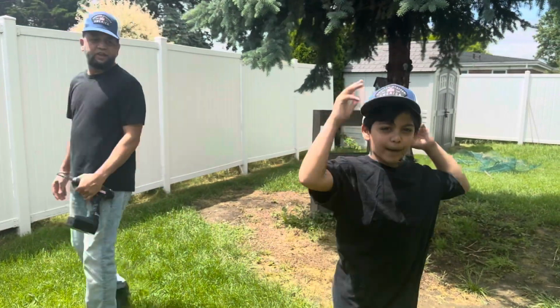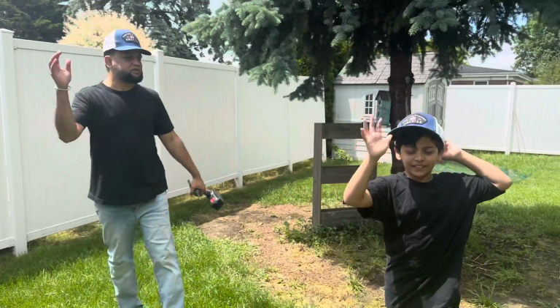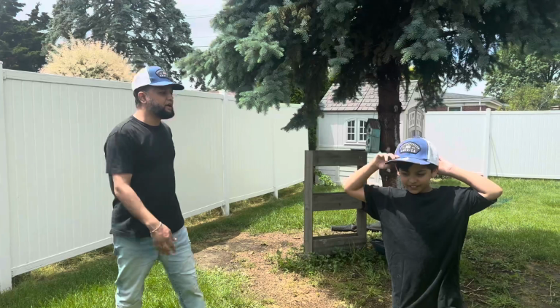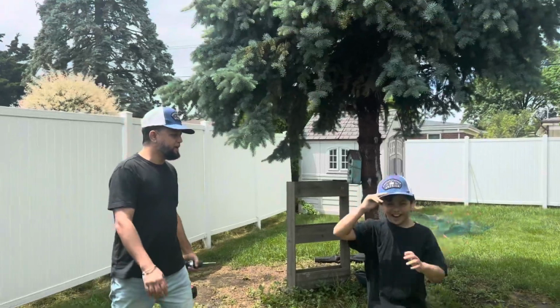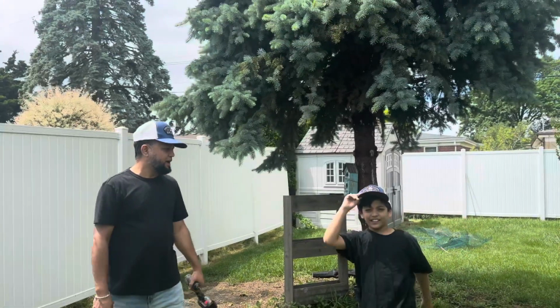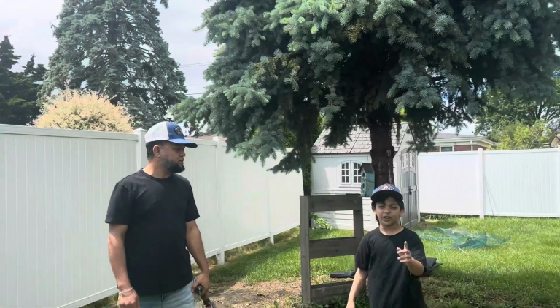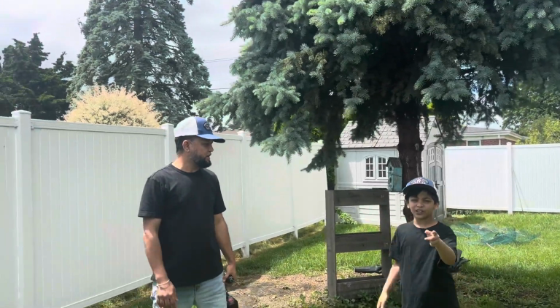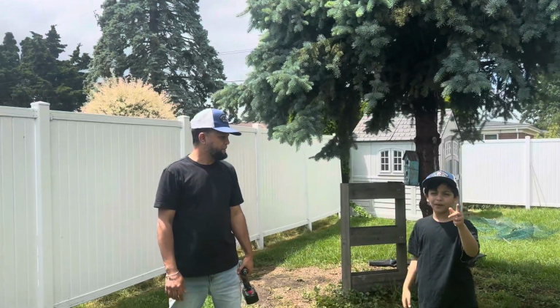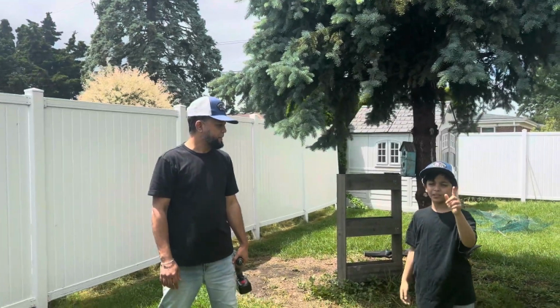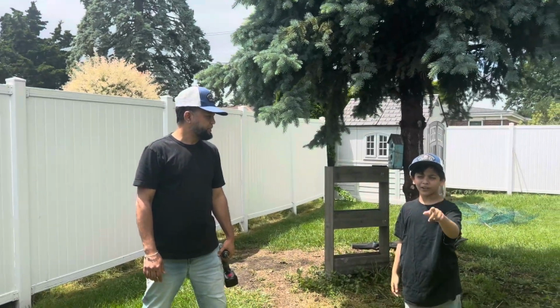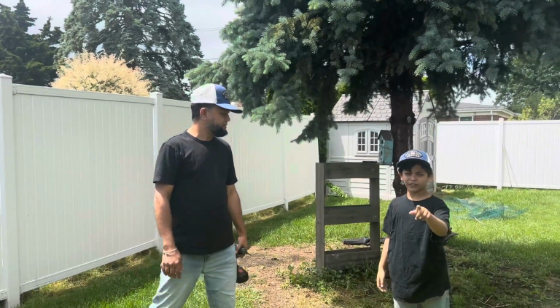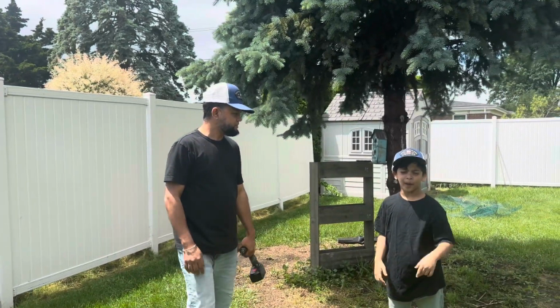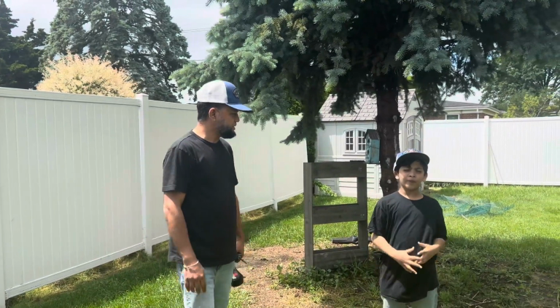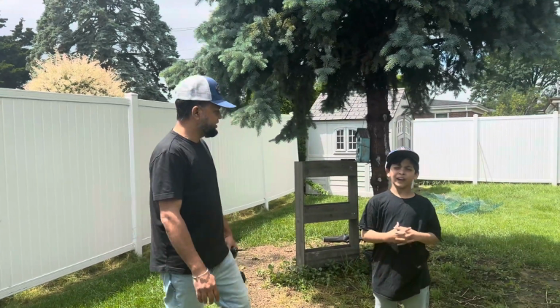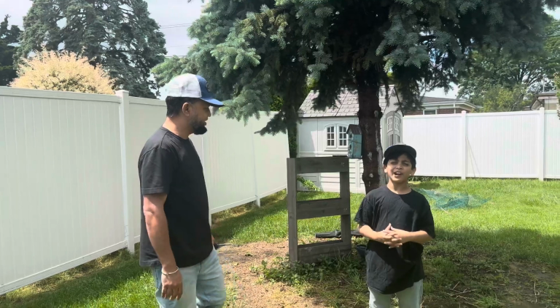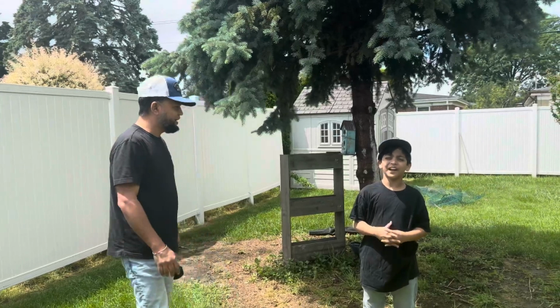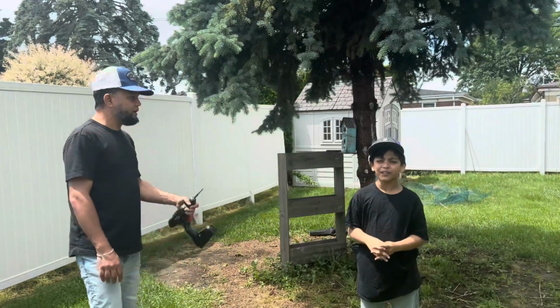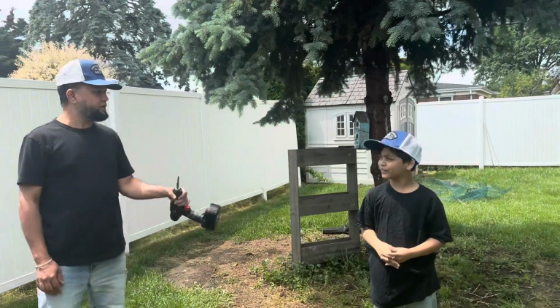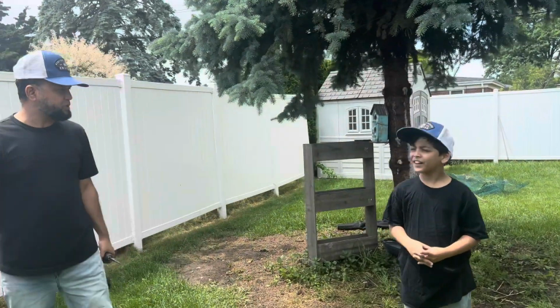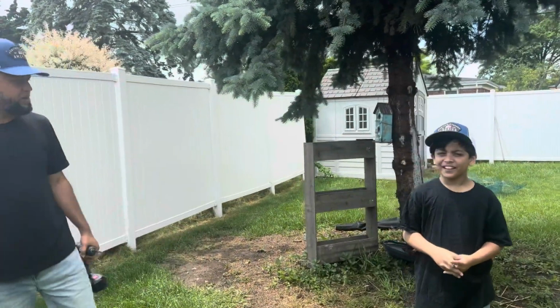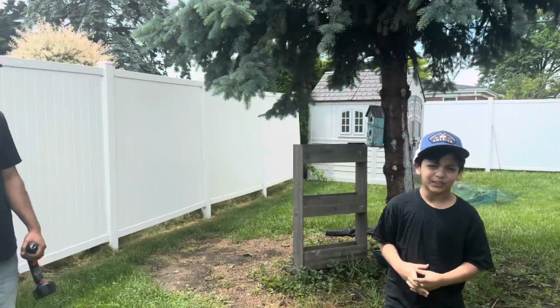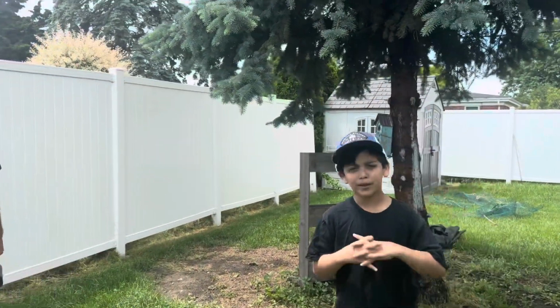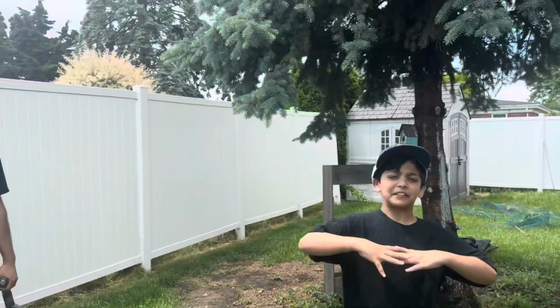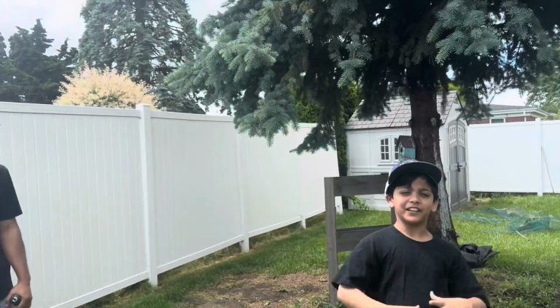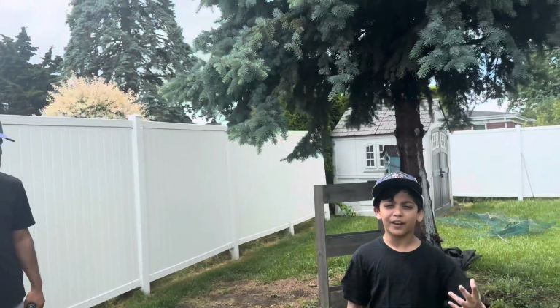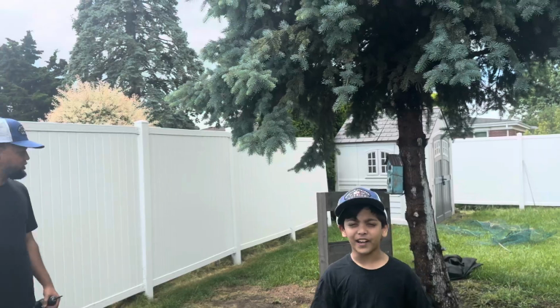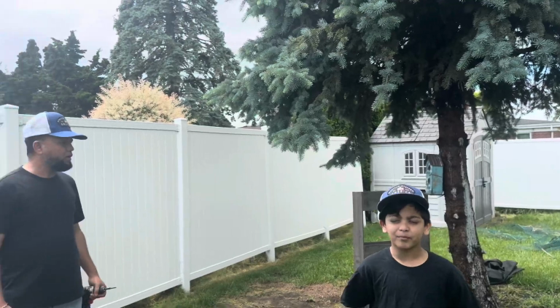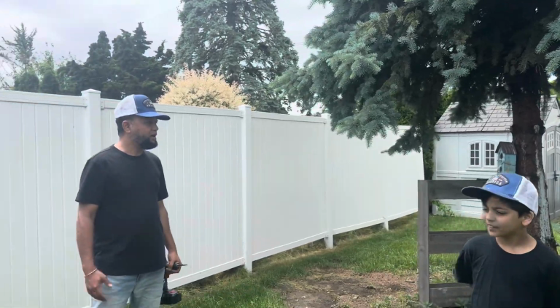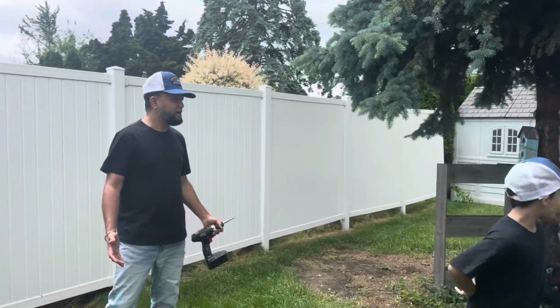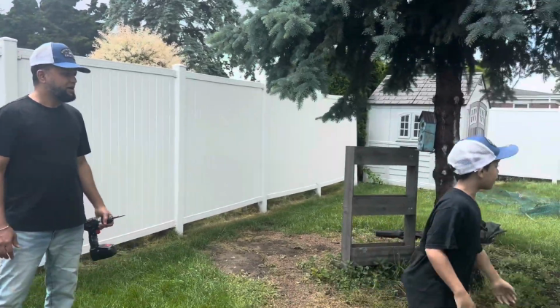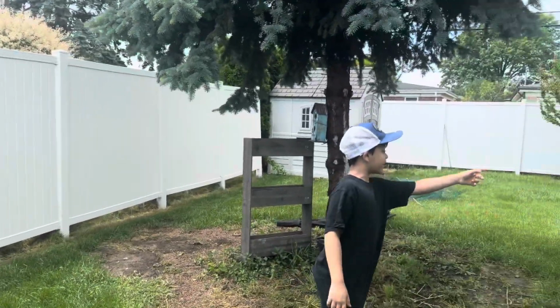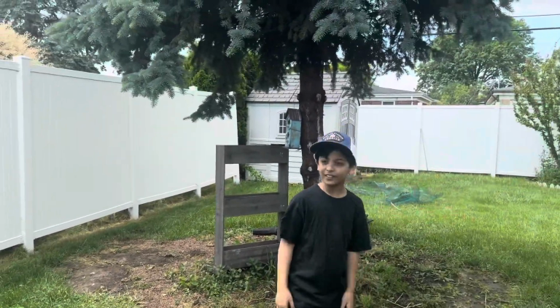Bye bye. Enjoy your summer, right? Yeah. There's also going to be some other videos coming up for Iona soccer — Iona soccer for next week, right? Yeah. So I'm going to be practicing in here, and my dad's here. Where's the ball? It's the ball from here. Fingerball right now. Go ahead.